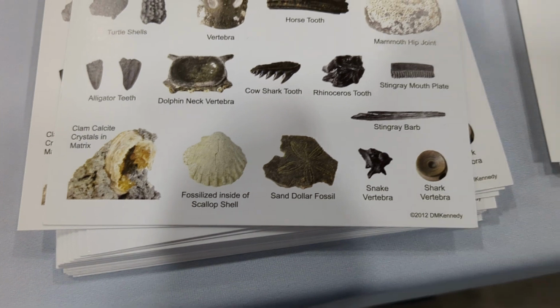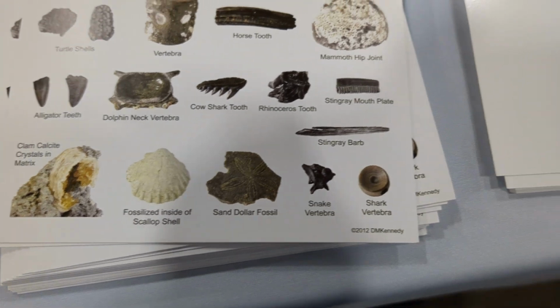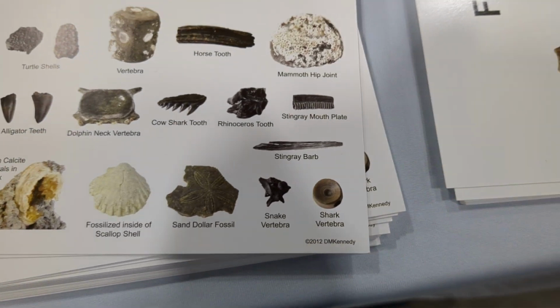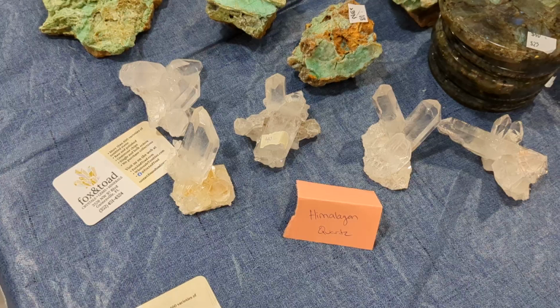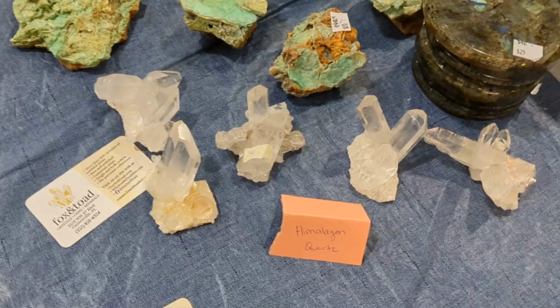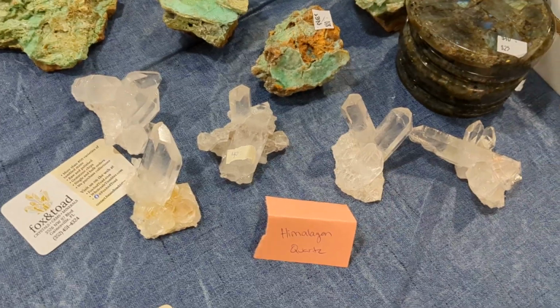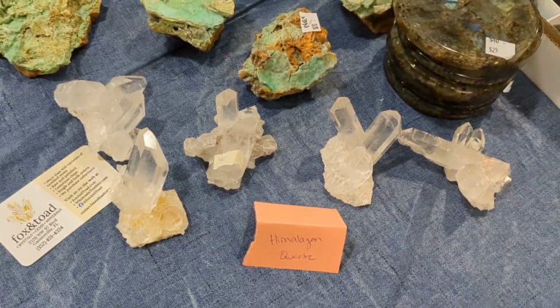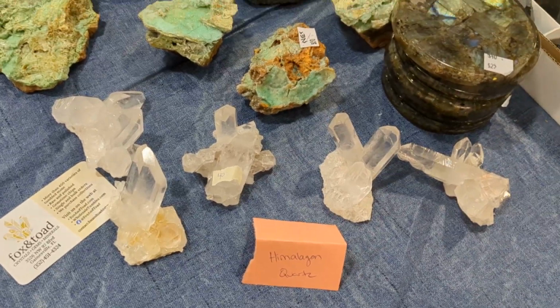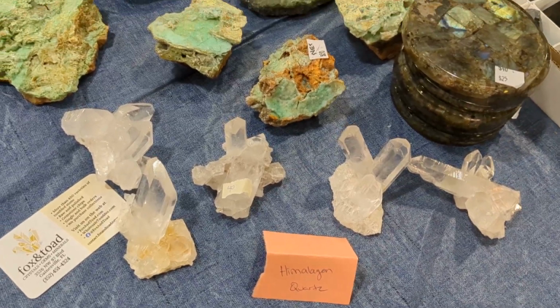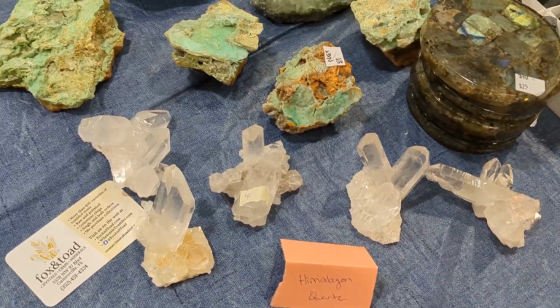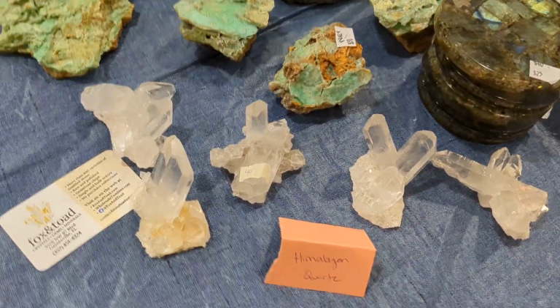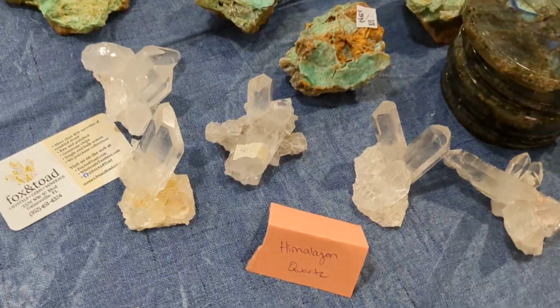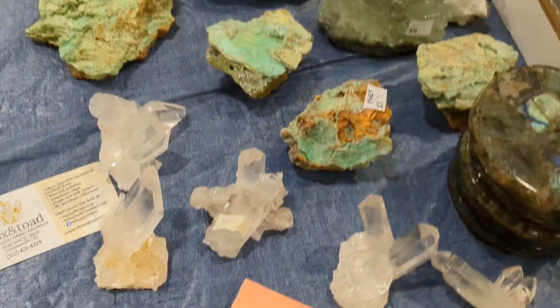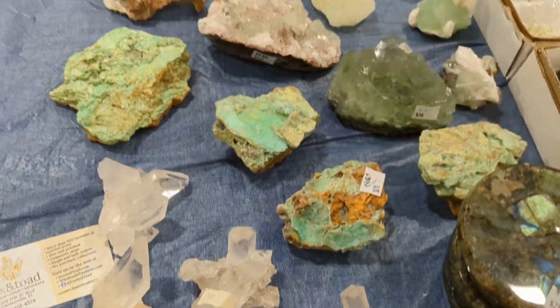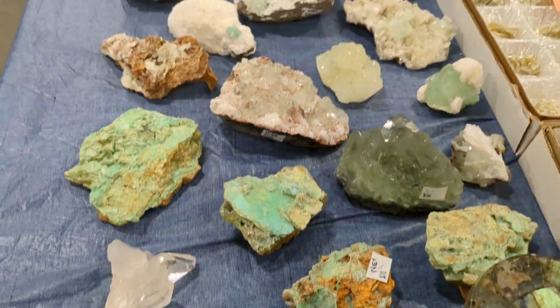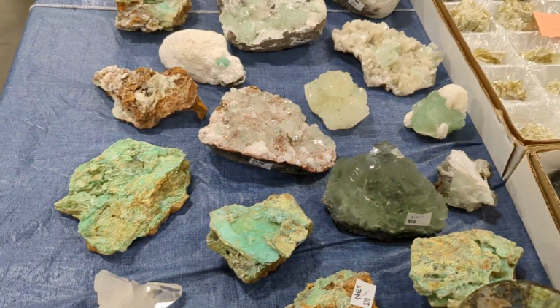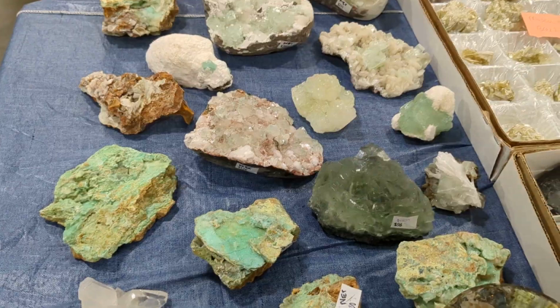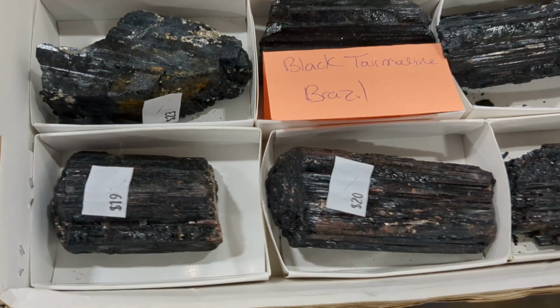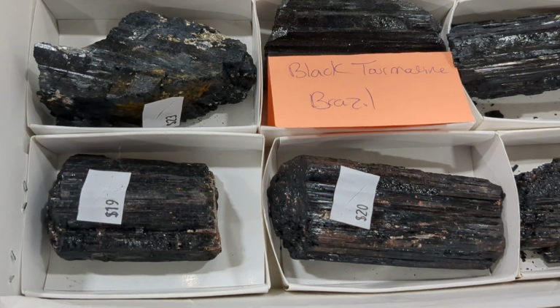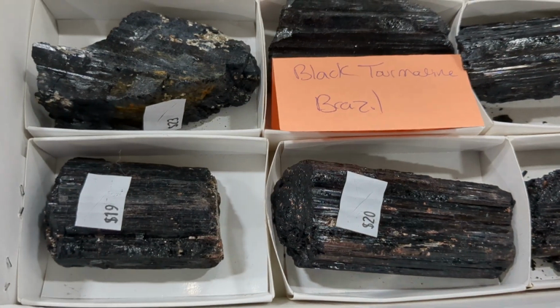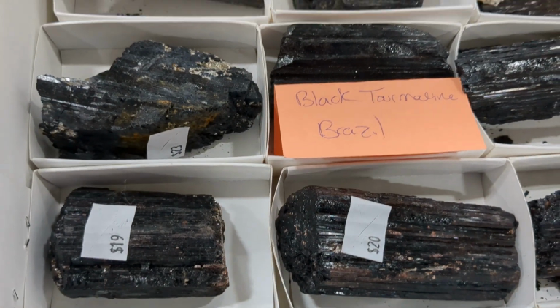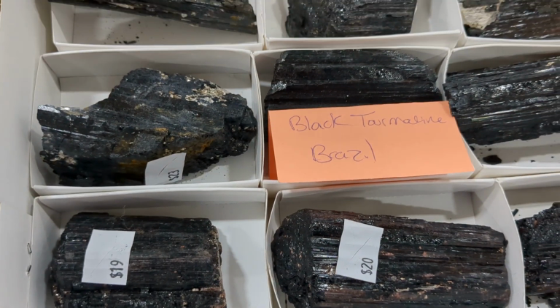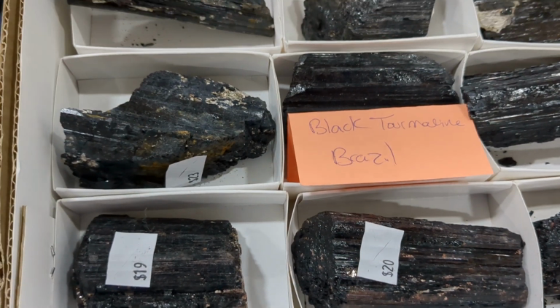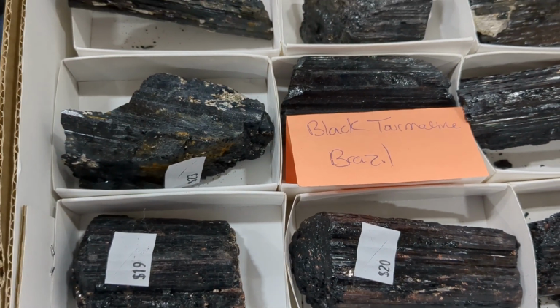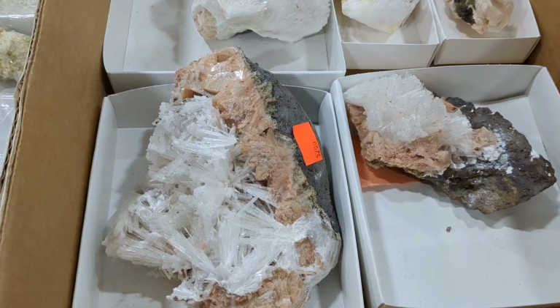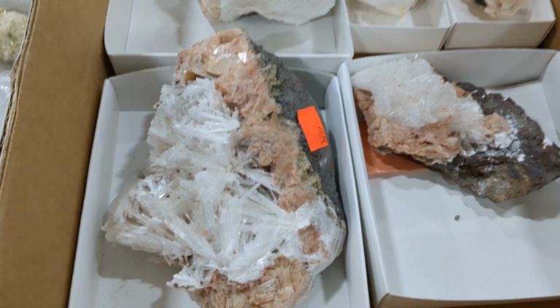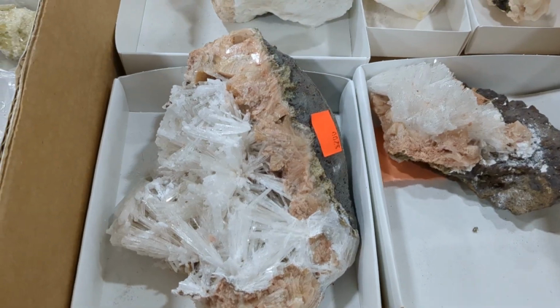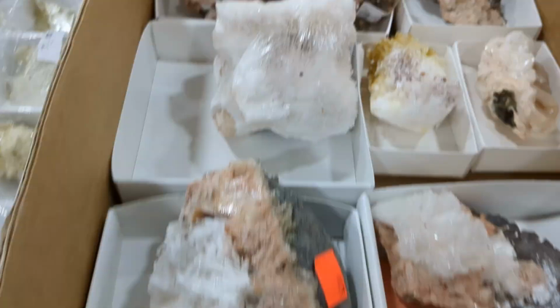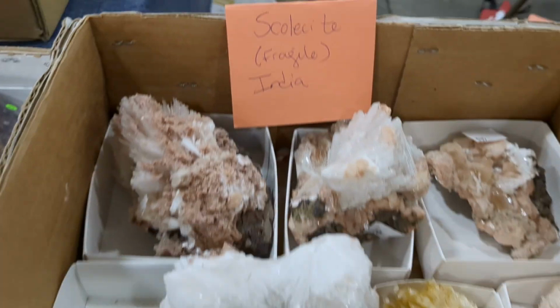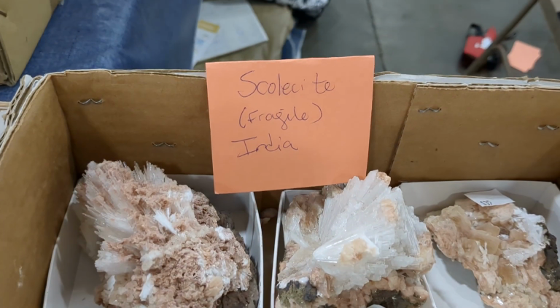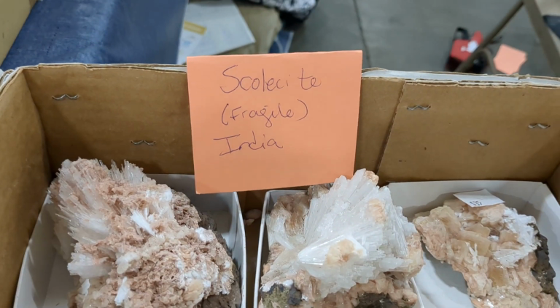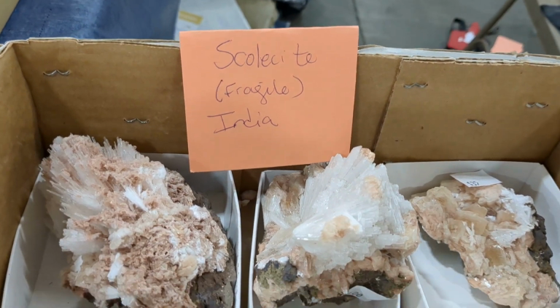These are $6. A whole lot of natural gemstones so far. This table's got a few tiny ones. Some nice tourmaline.